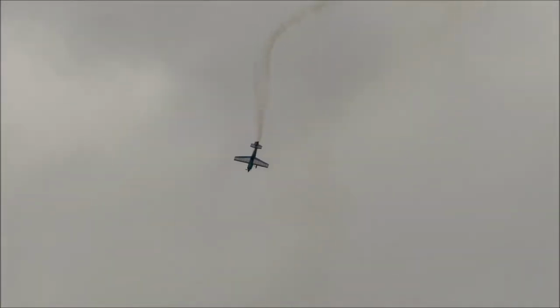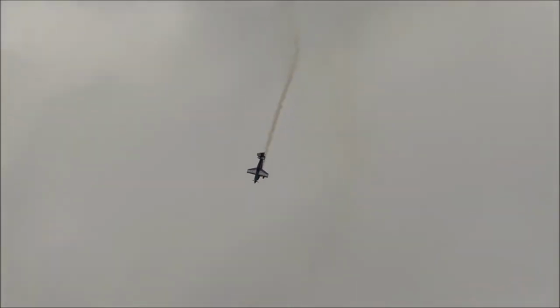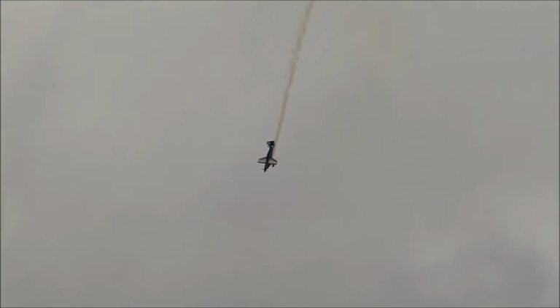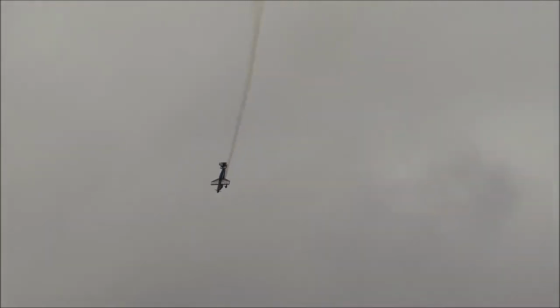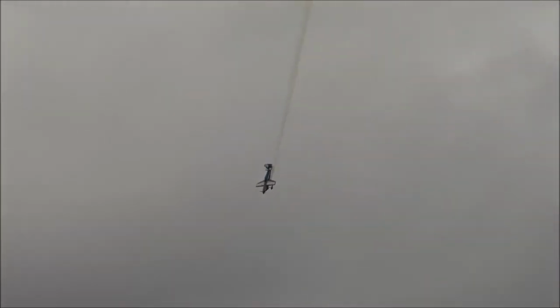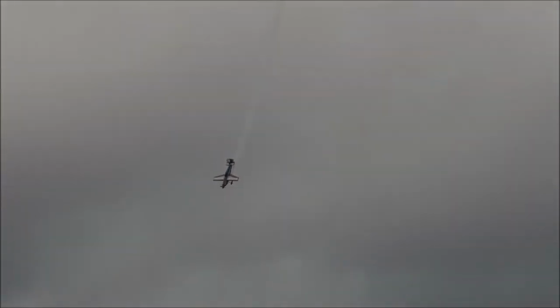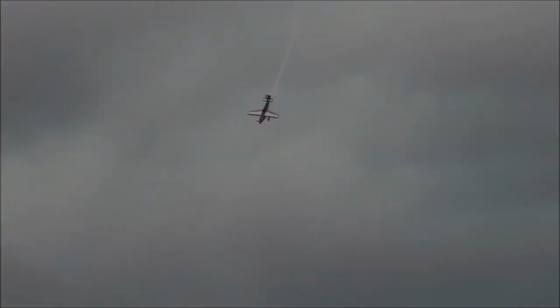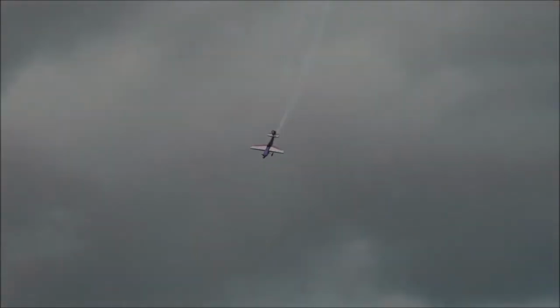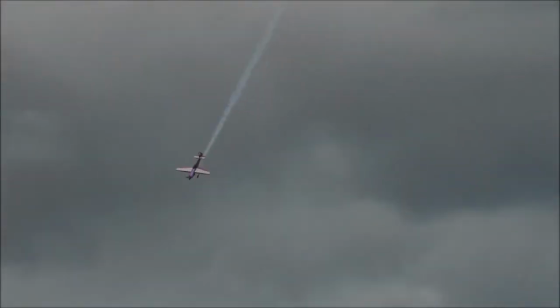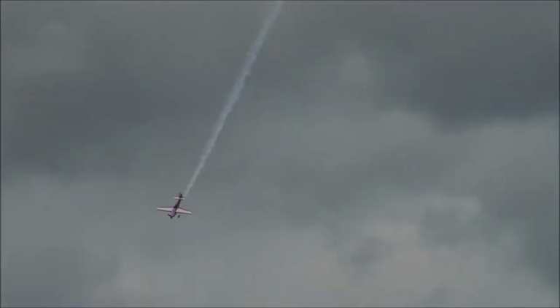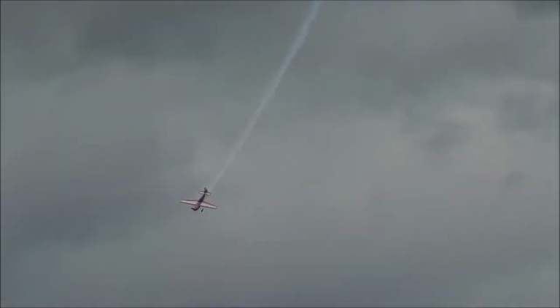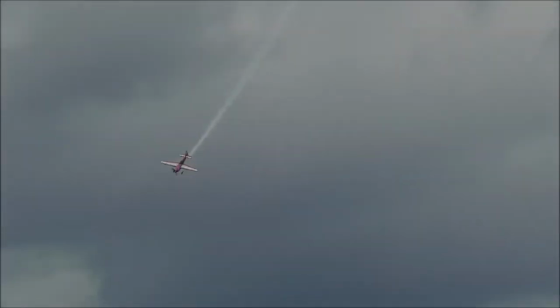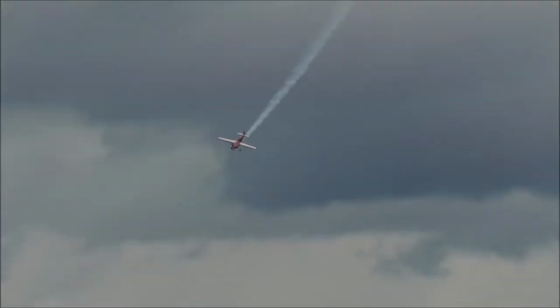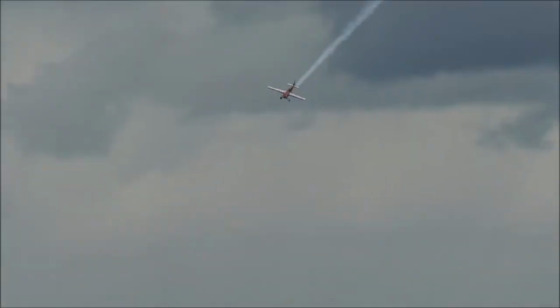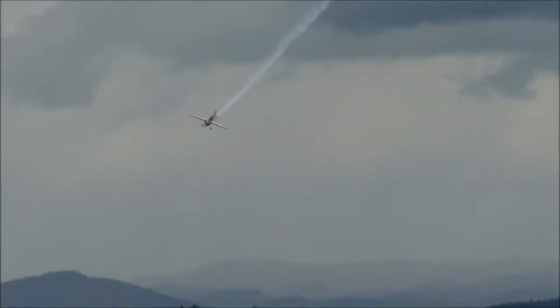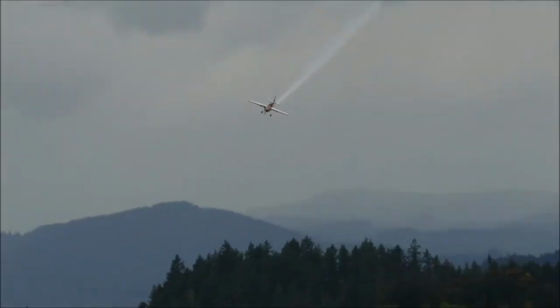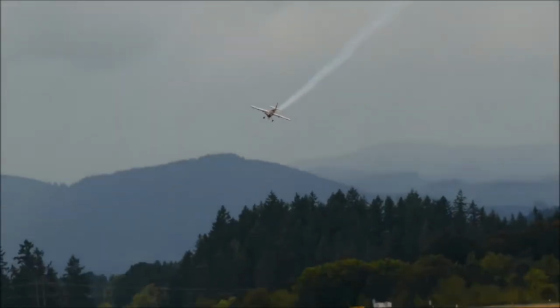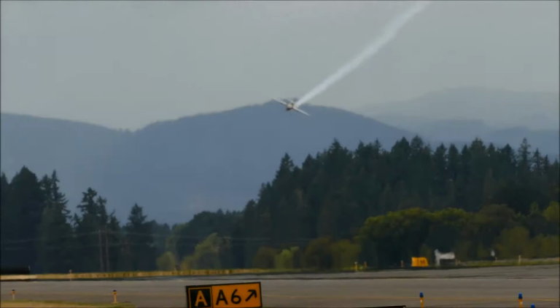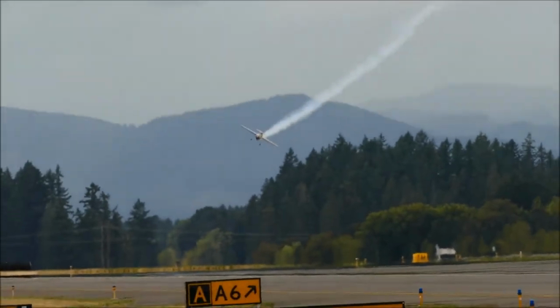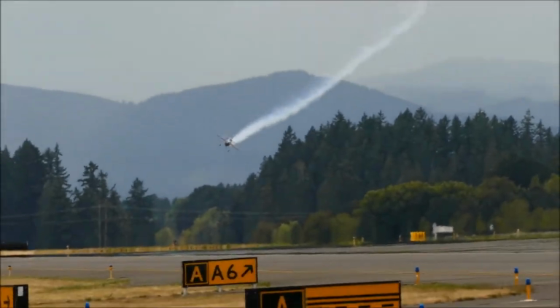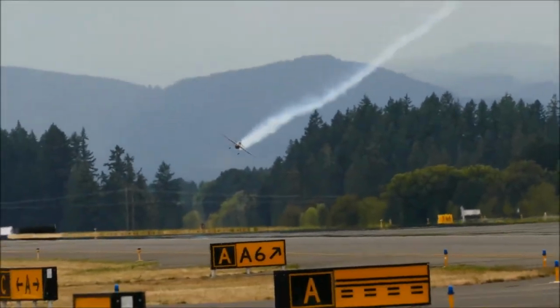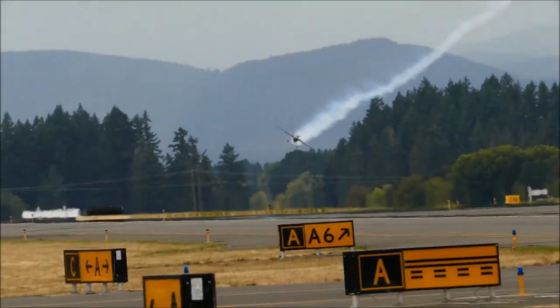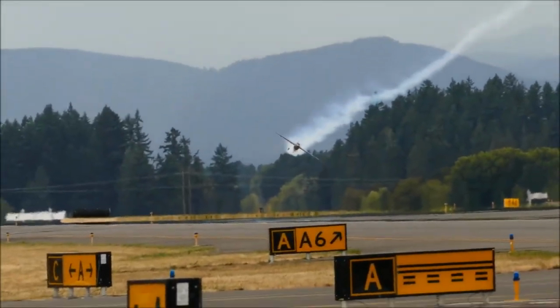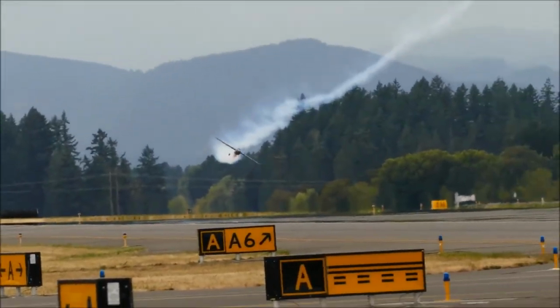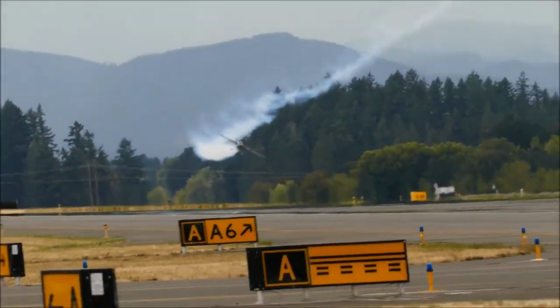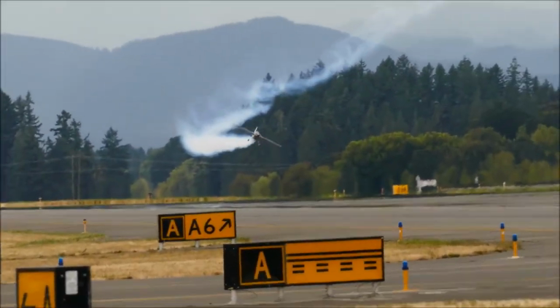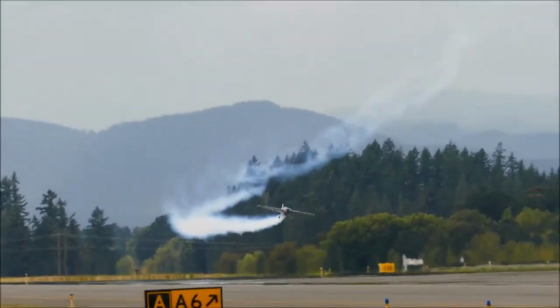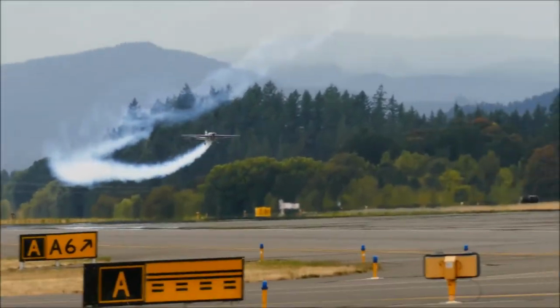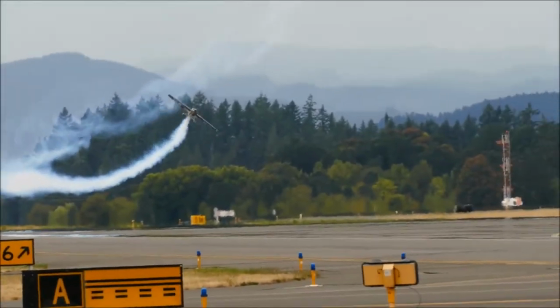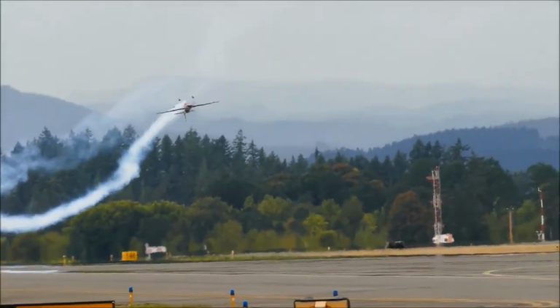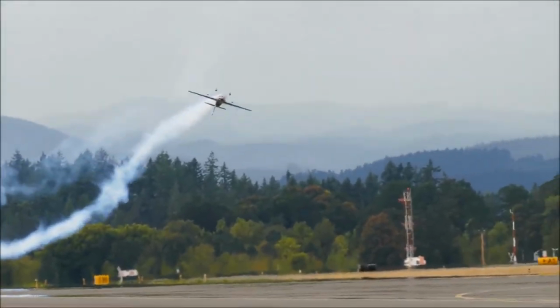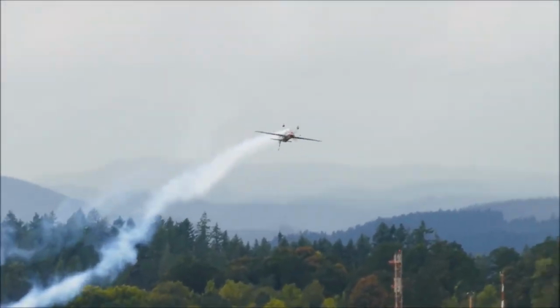Now, as he comes in, he'll roll the aircraft one-half roll, upside down. As he passes from left to right, talking over with your friends — what is the color of Bill Stein's aircraft?